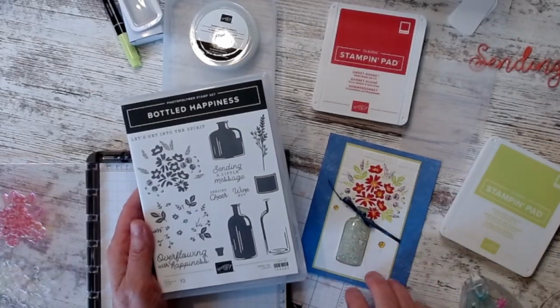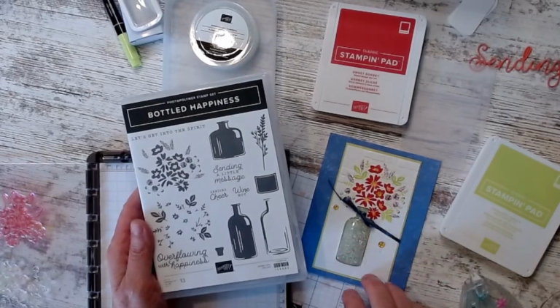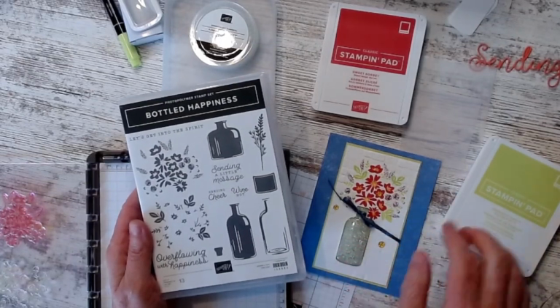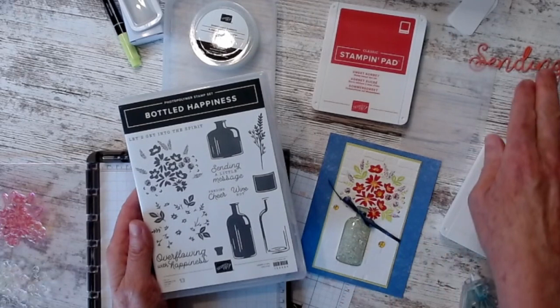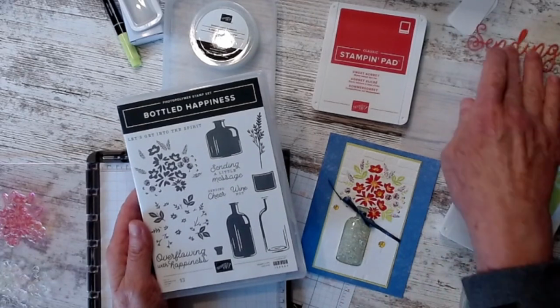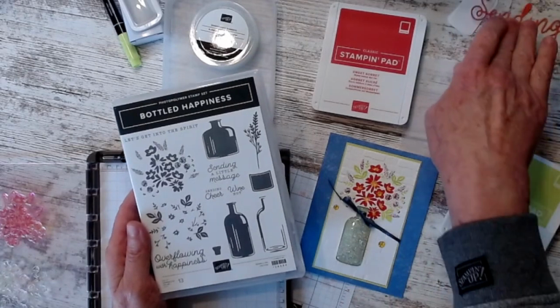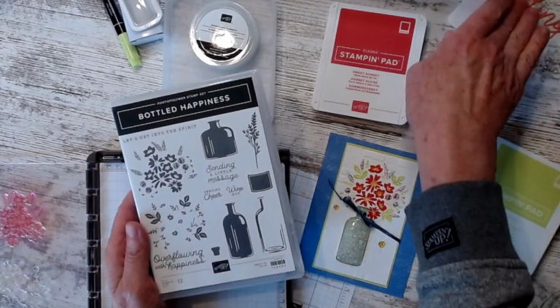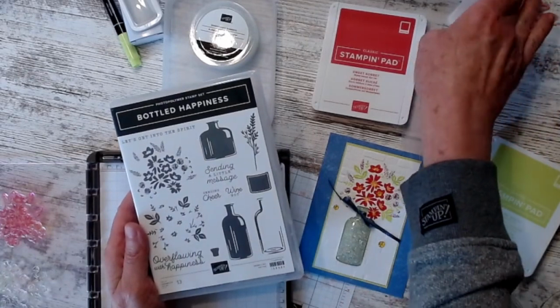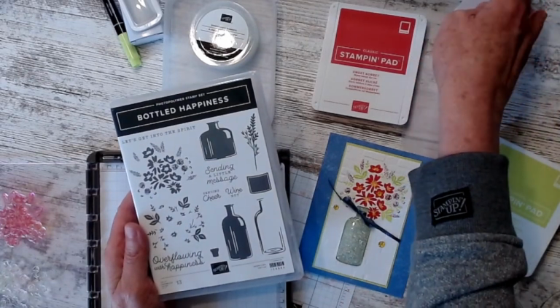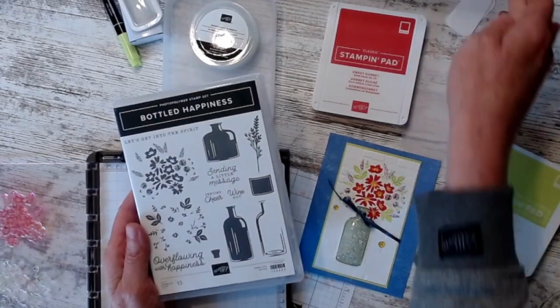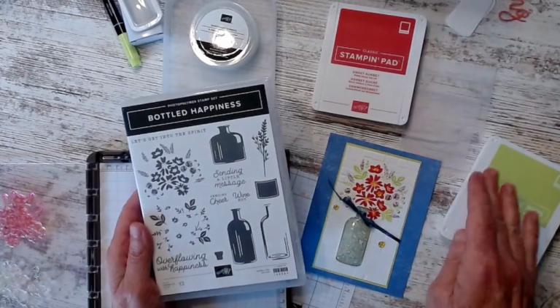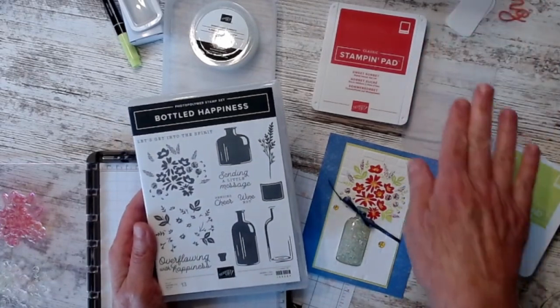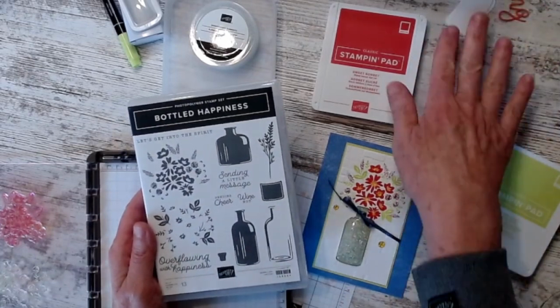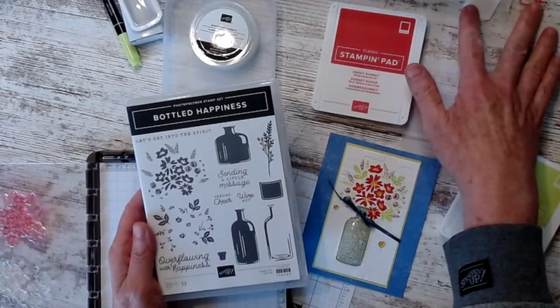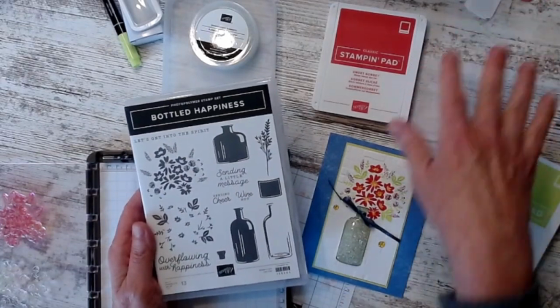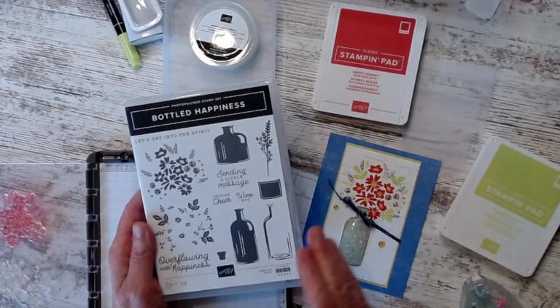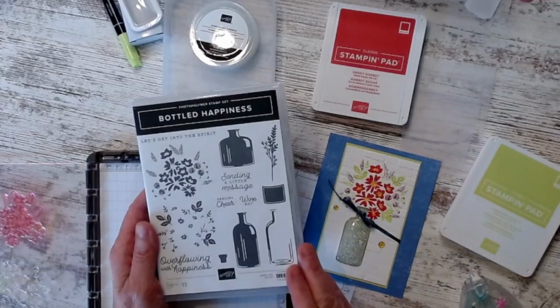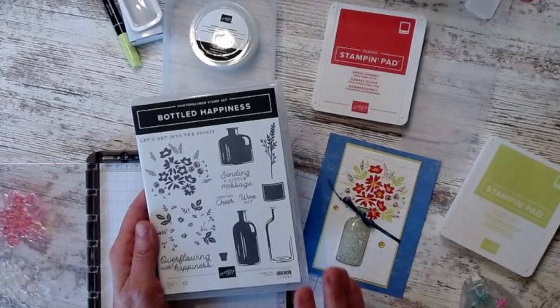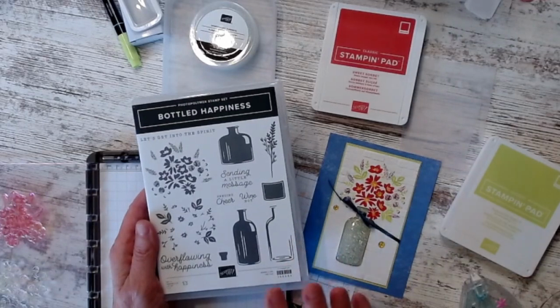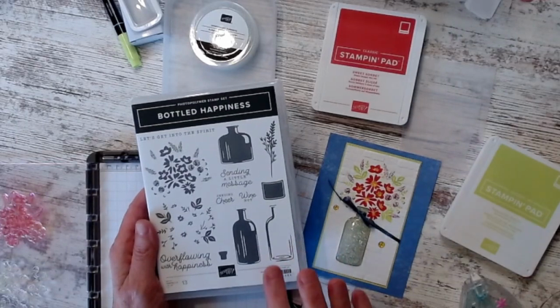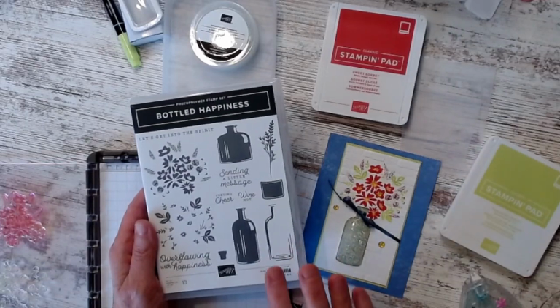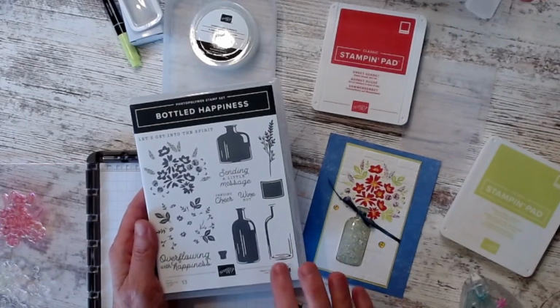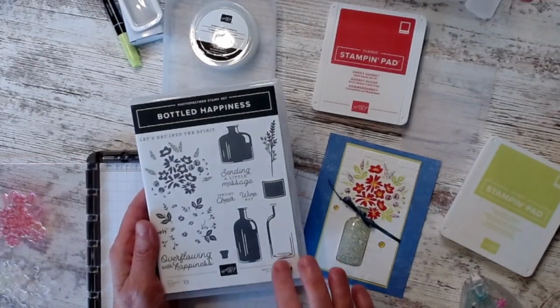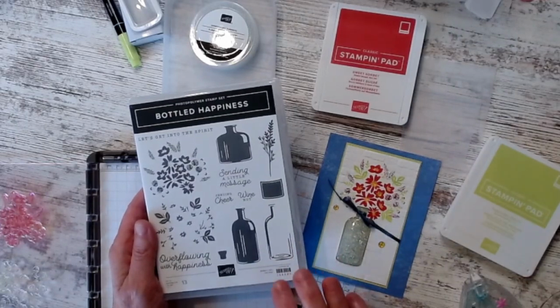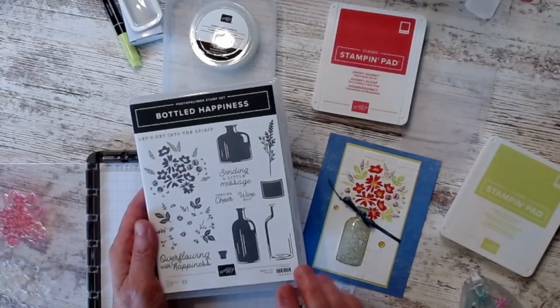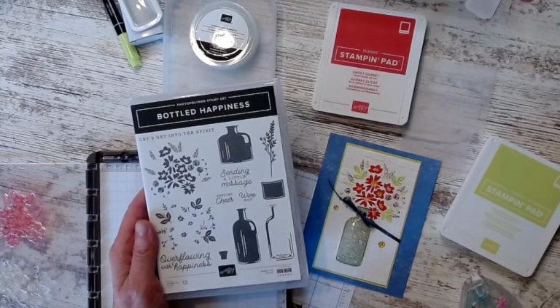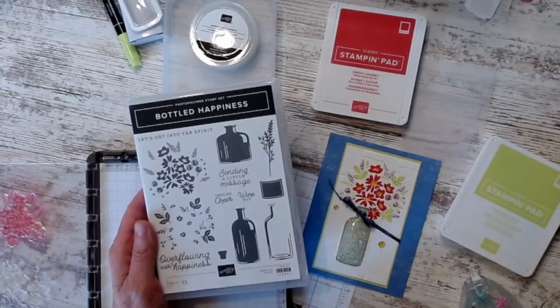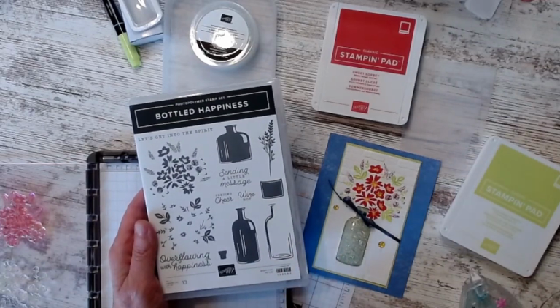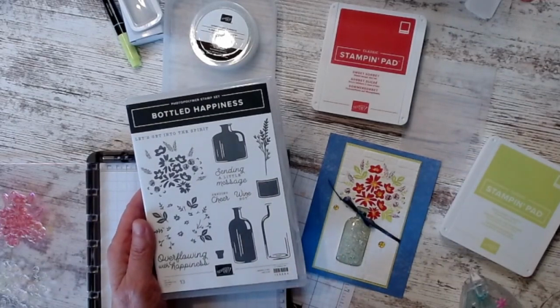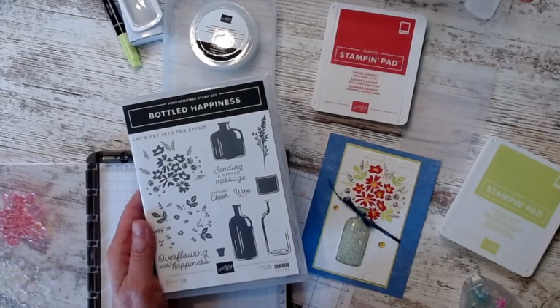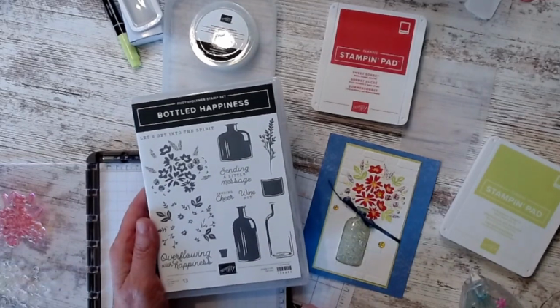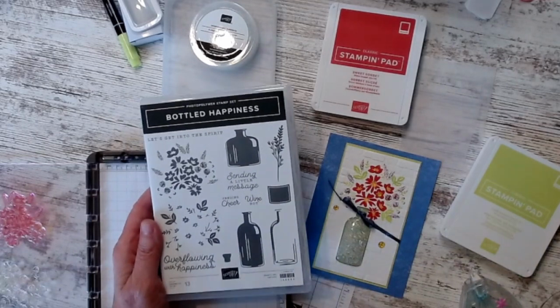This is leftover from last time — we'll put that out of the way, that was the last video I did. But I really like this bottles of happiness and the punch, so let me show you what I created with it.